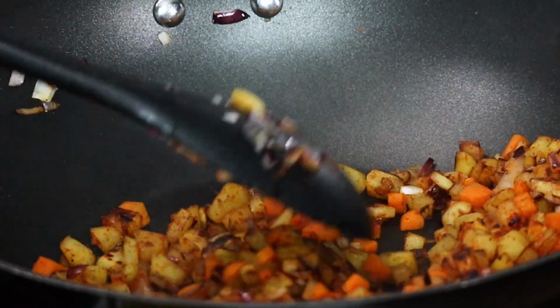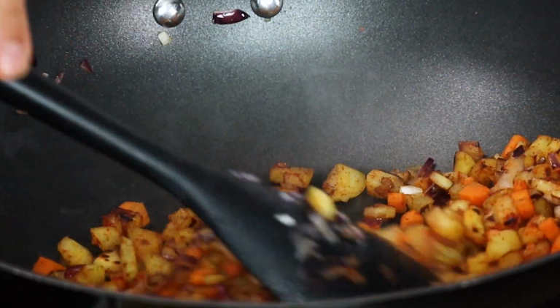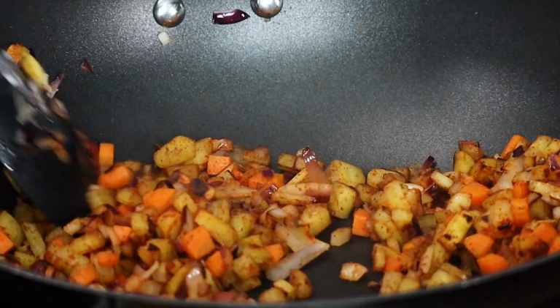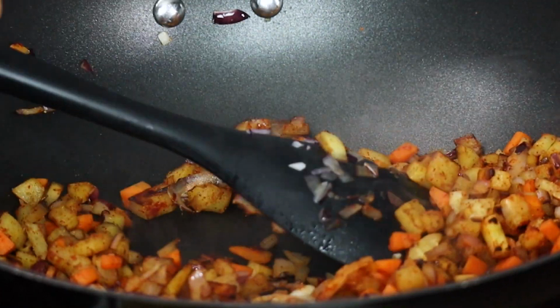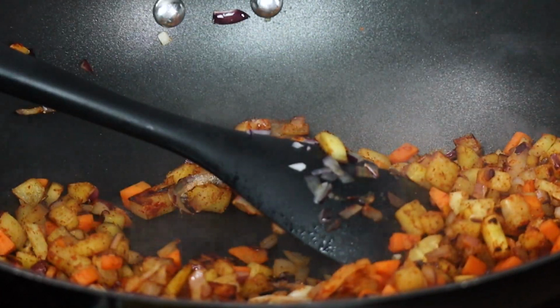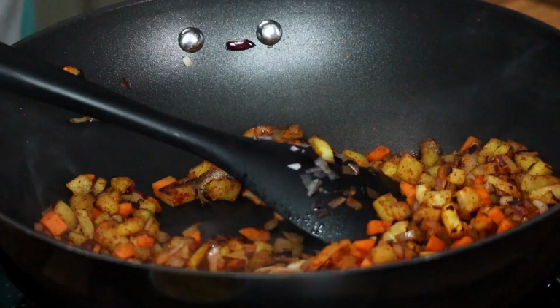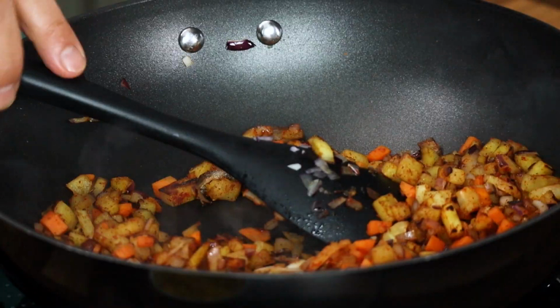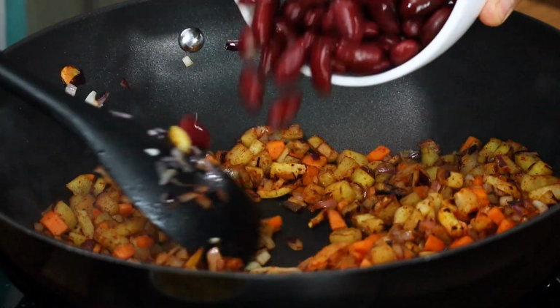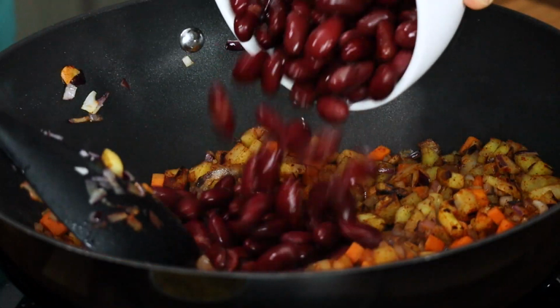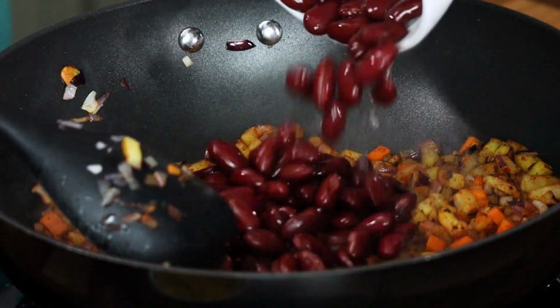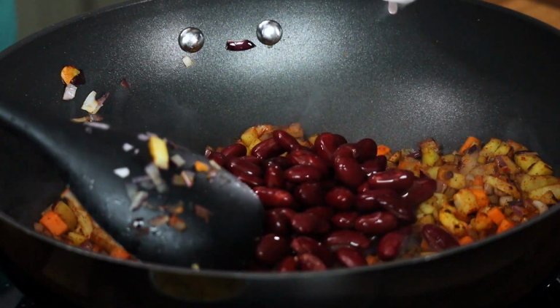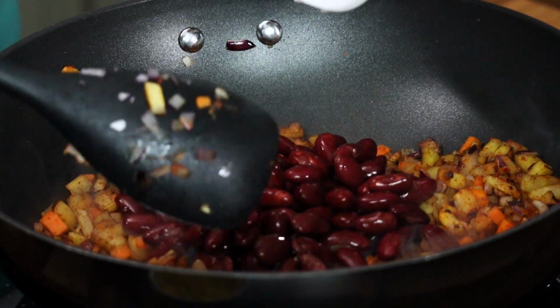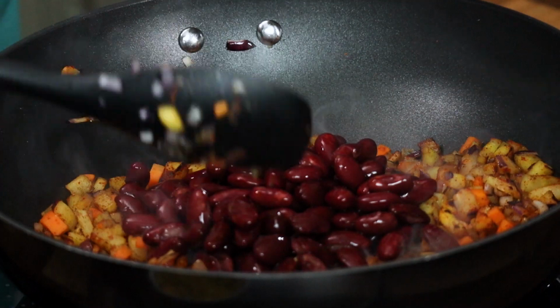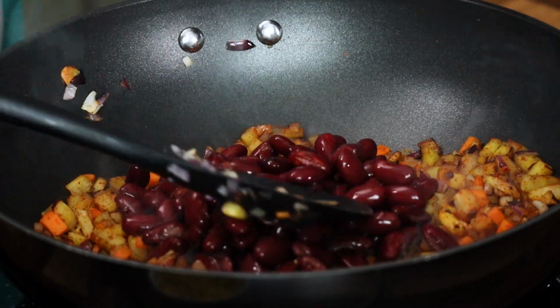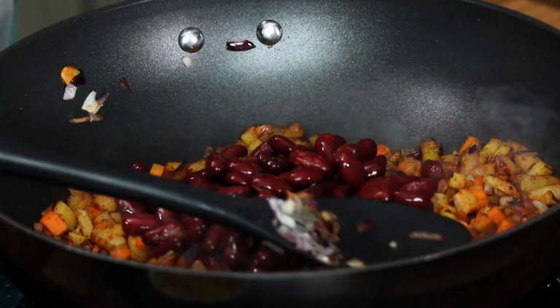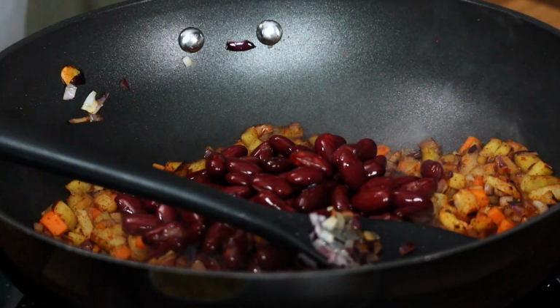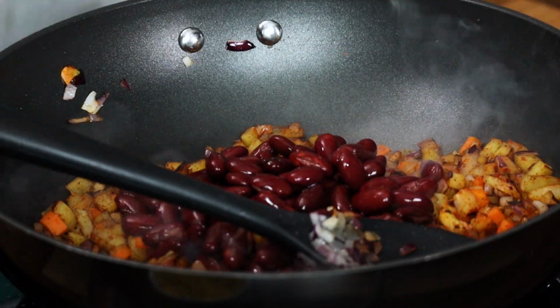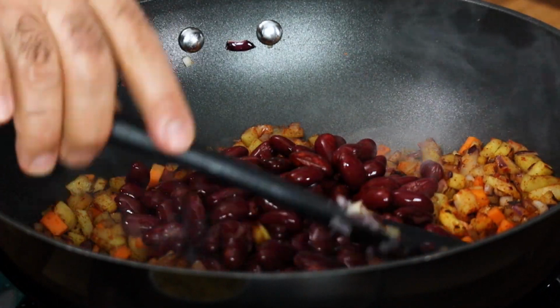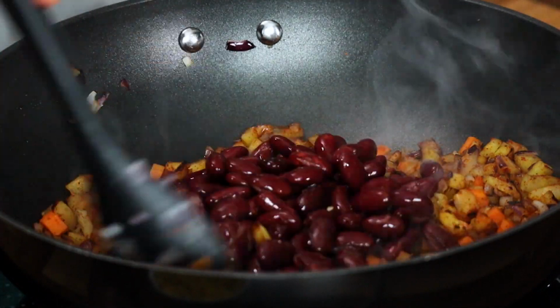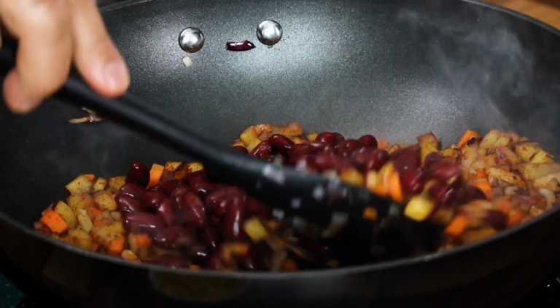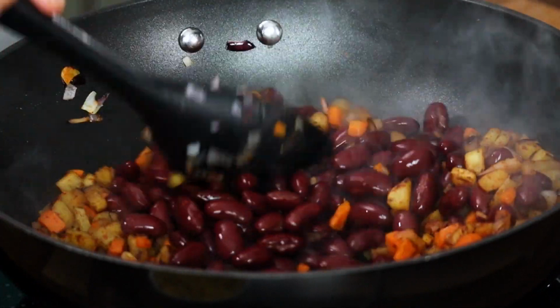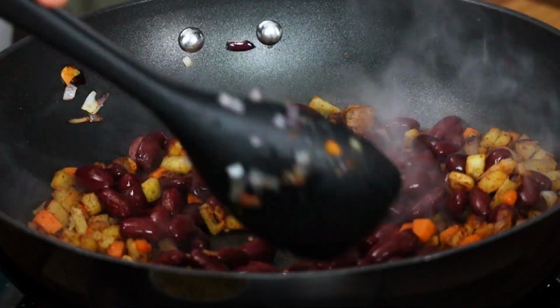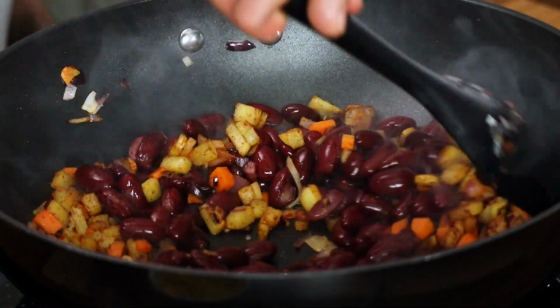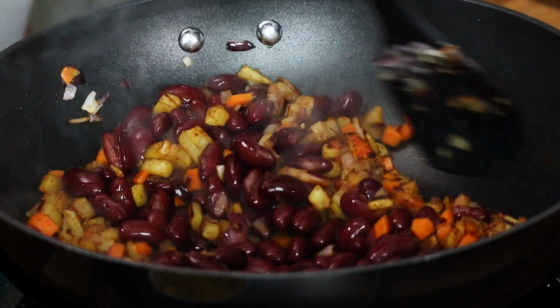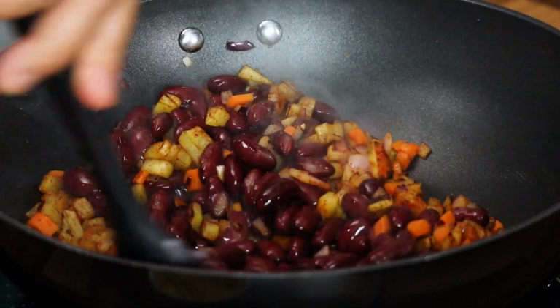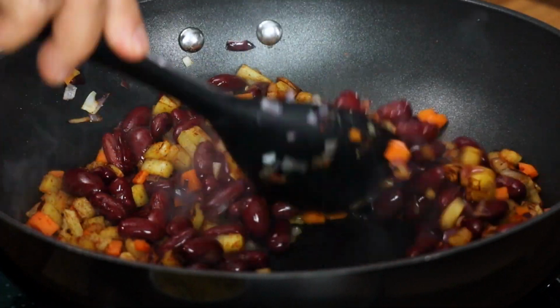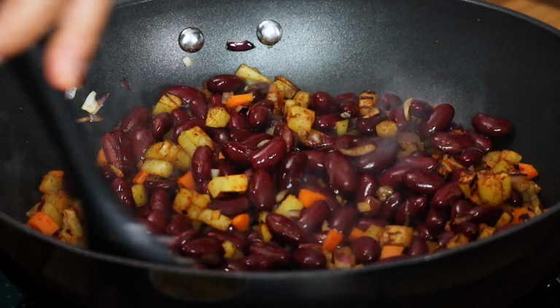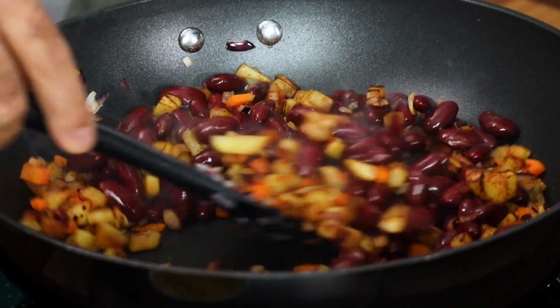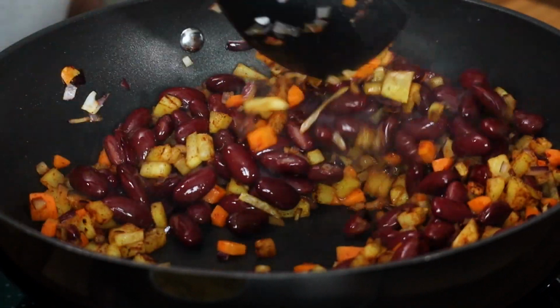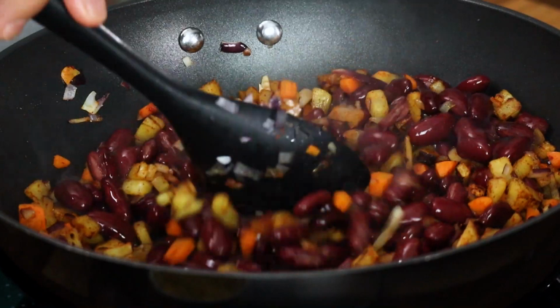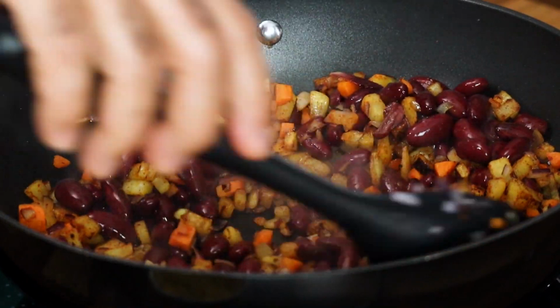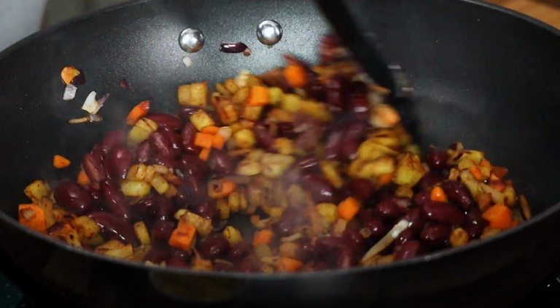Then goes in our boiled kidney beans or red beans. You can use canned kidney beans if you want — that's again perfectly acceptable.